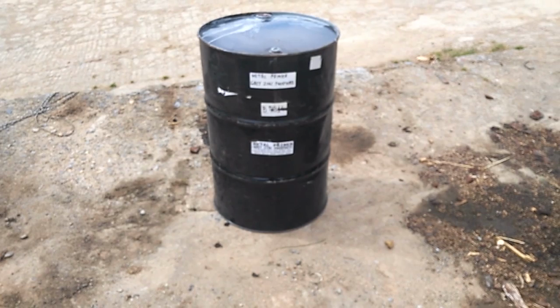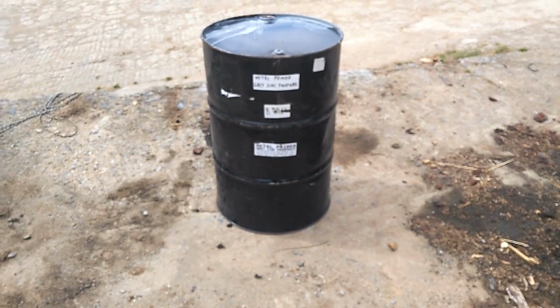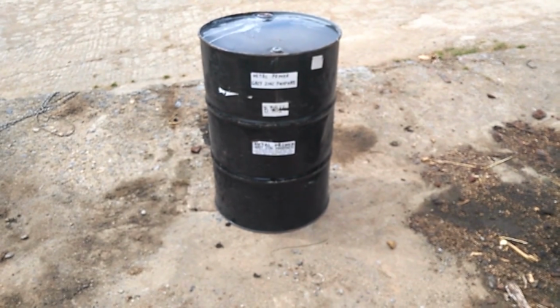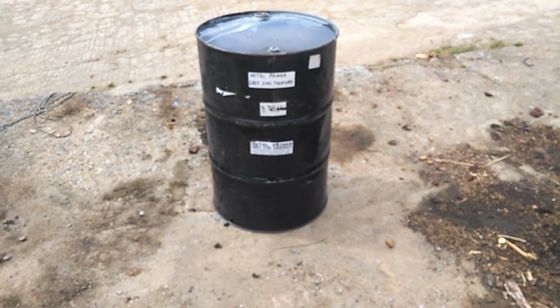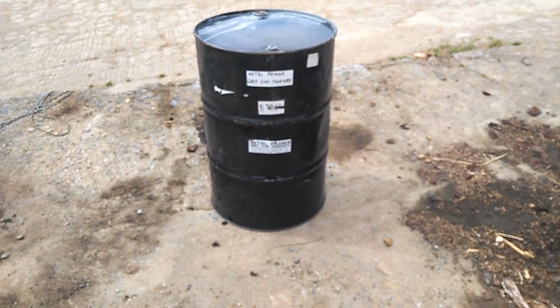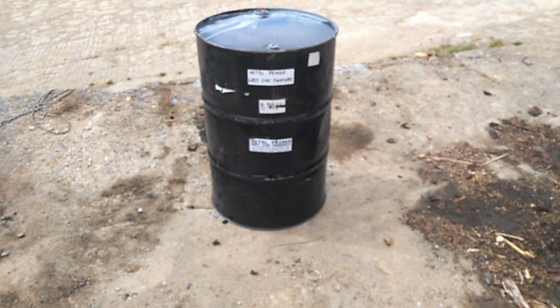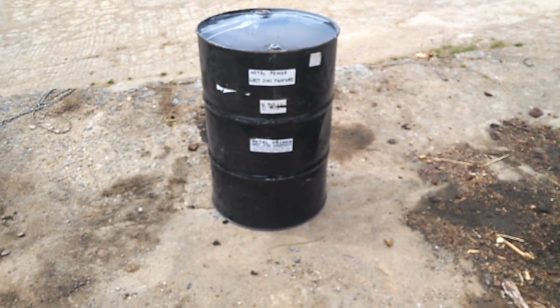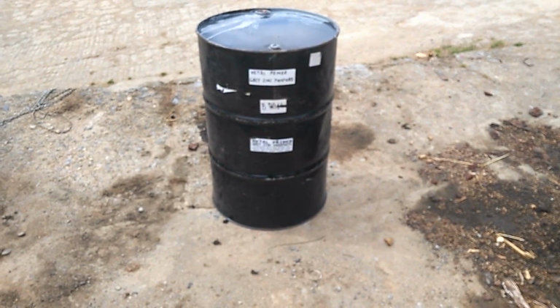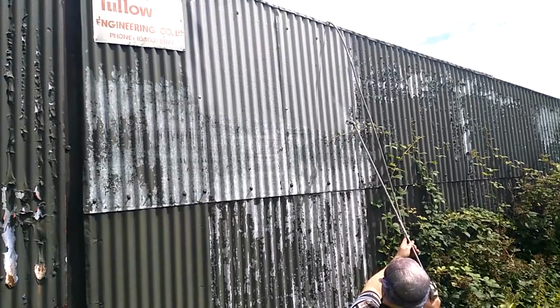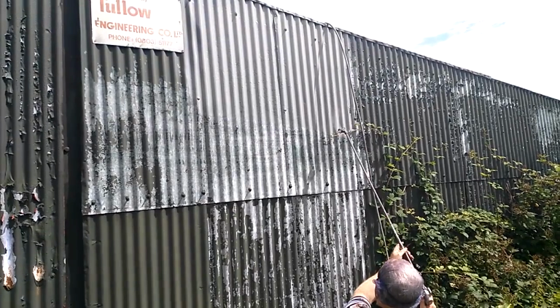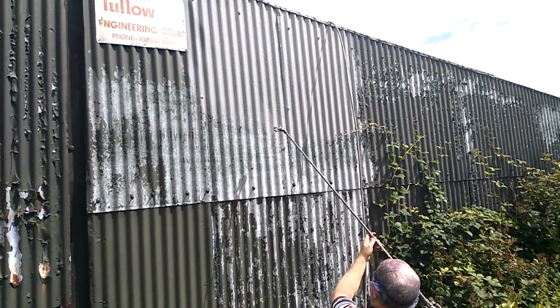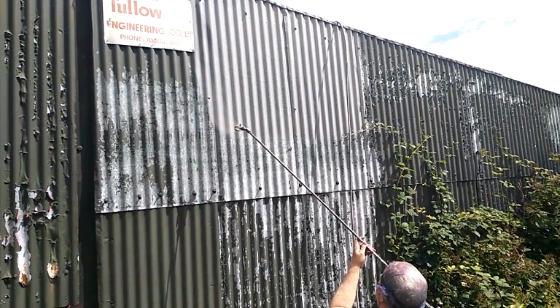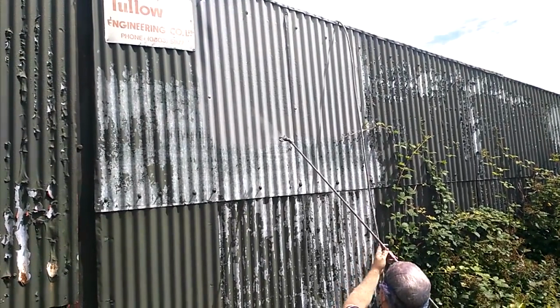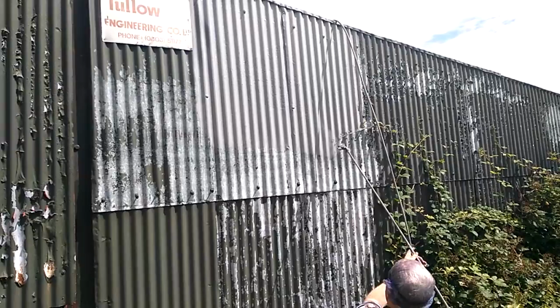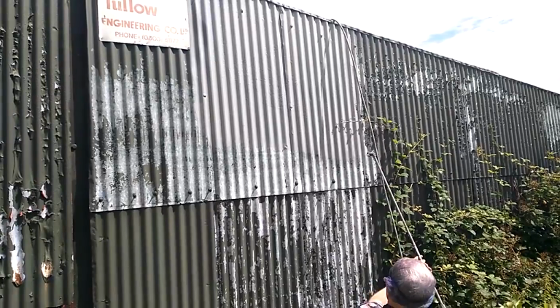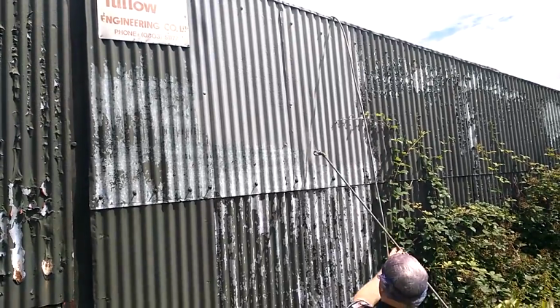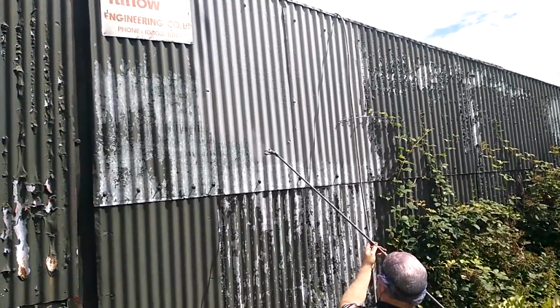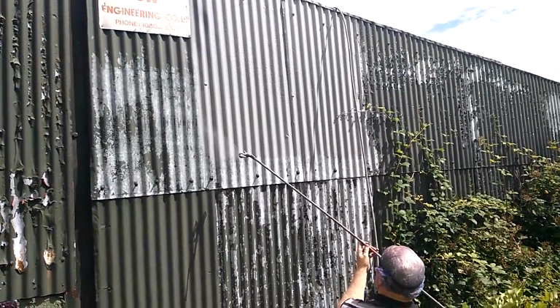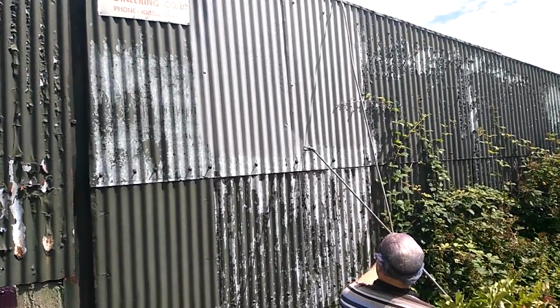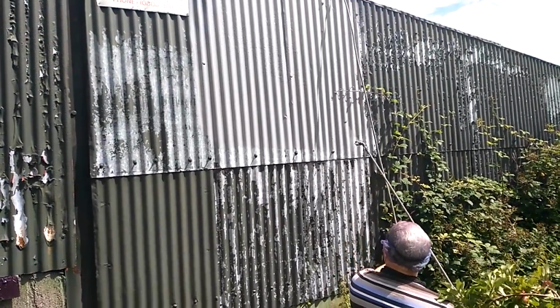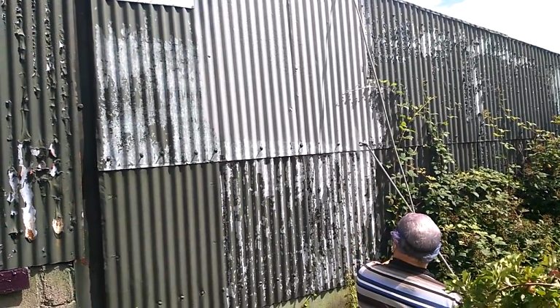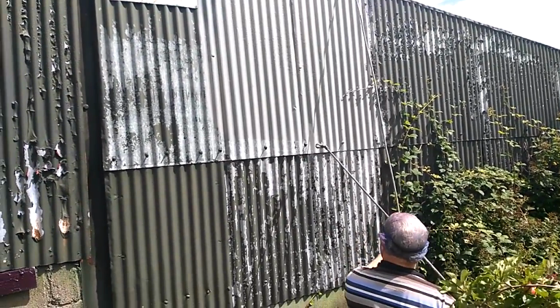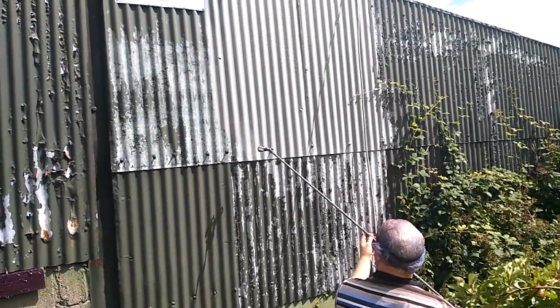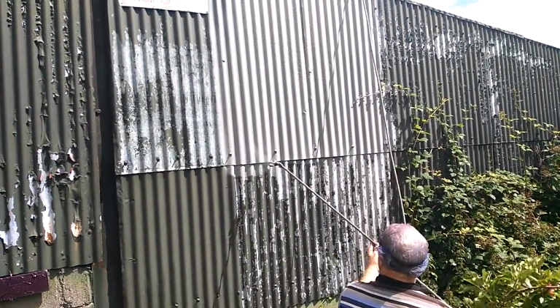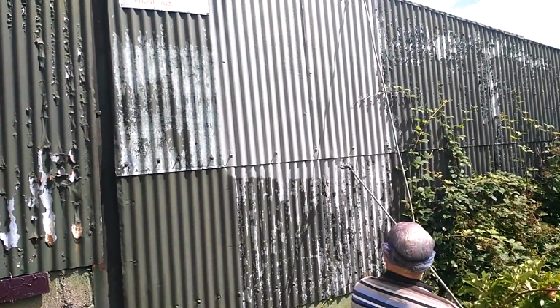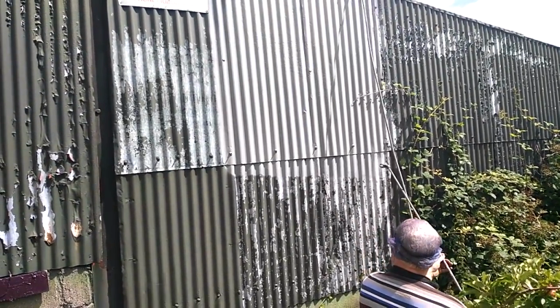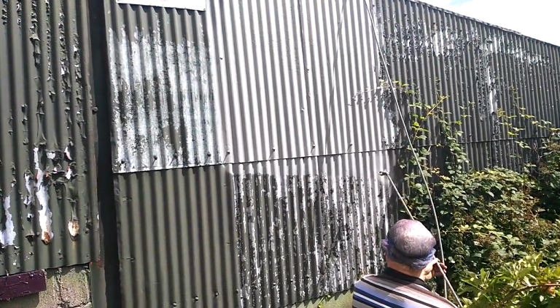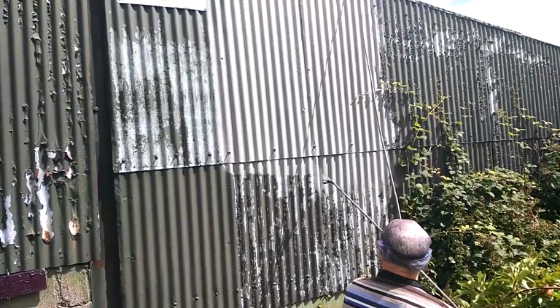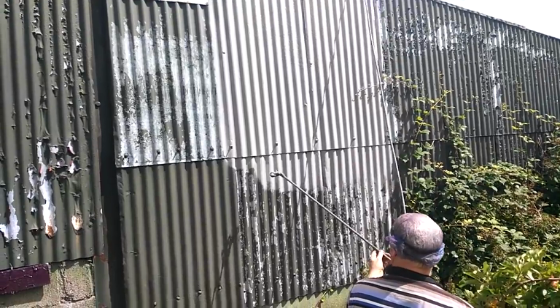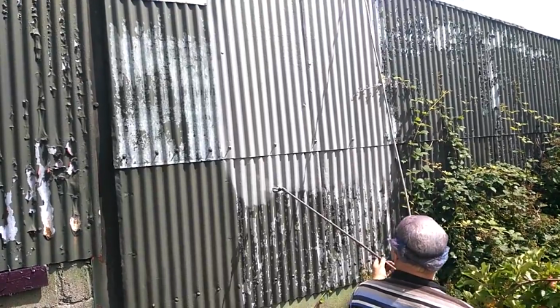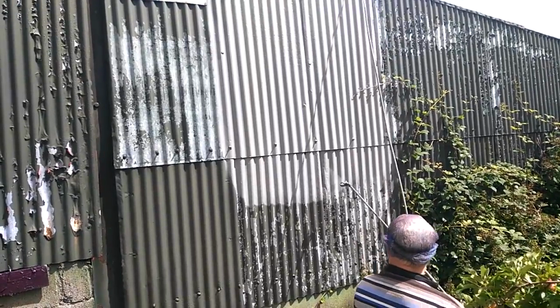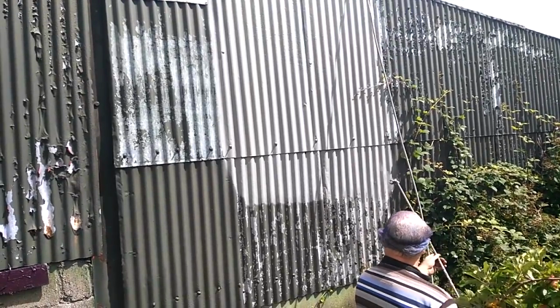A metal primer is used on the sides of the shed where paint usually flakes first. Priming ensures a better bond of paint to the sheet surface, increases paint resilience, and provides additional protection for the sheeting.